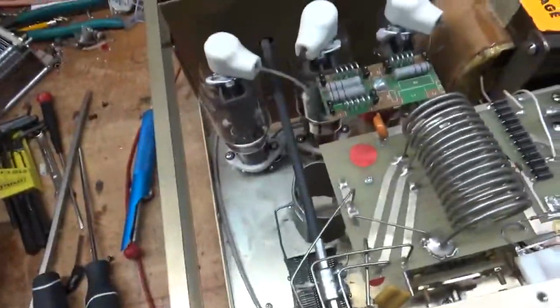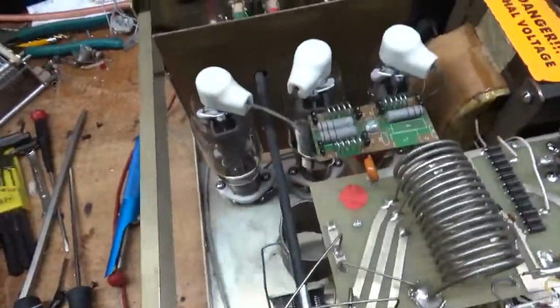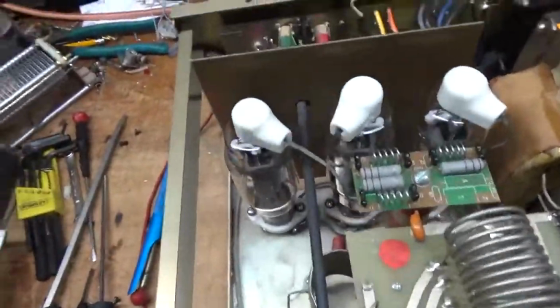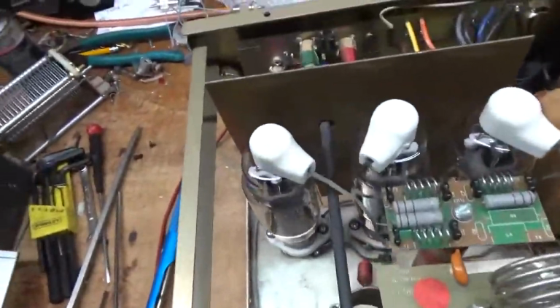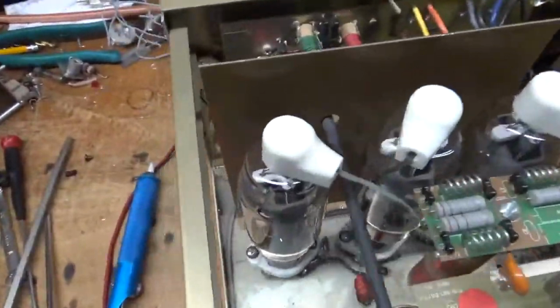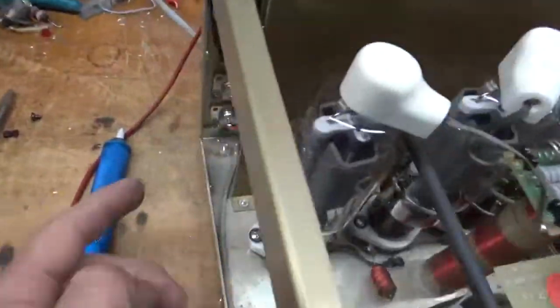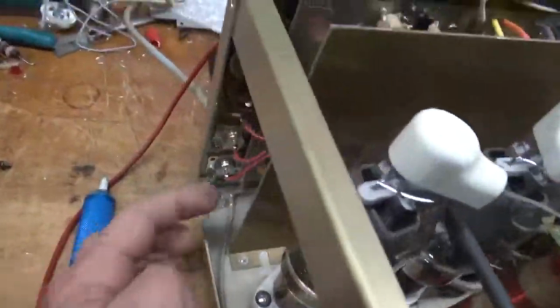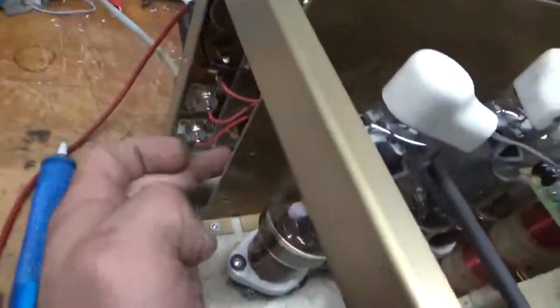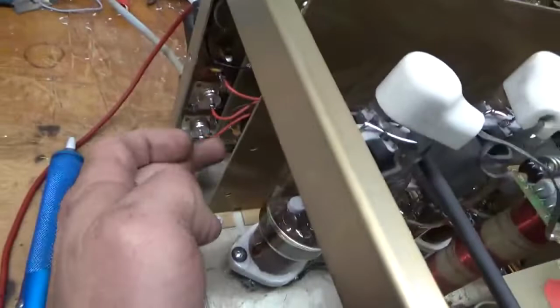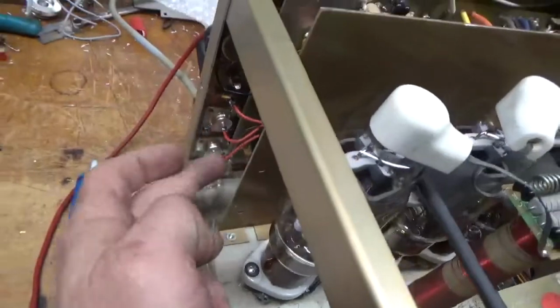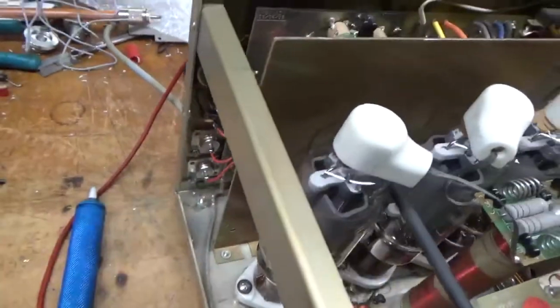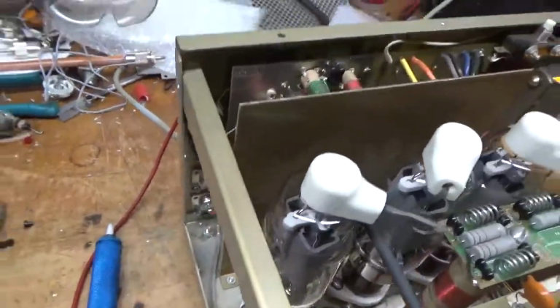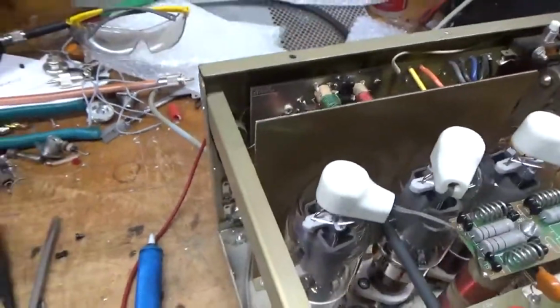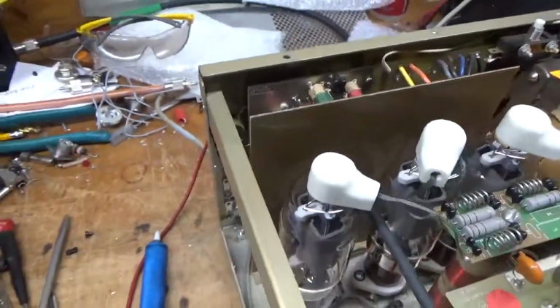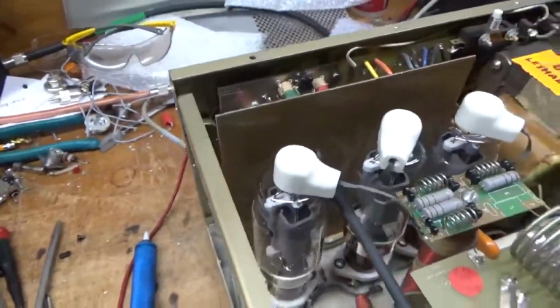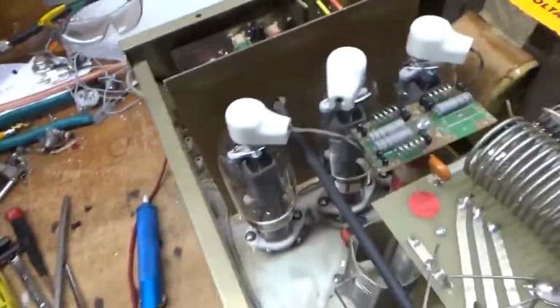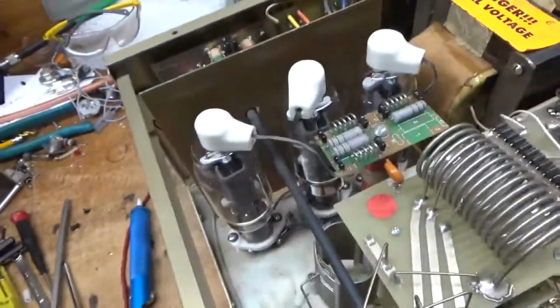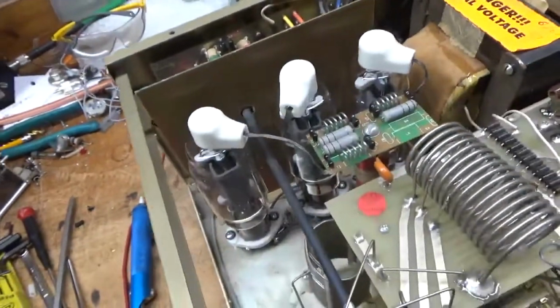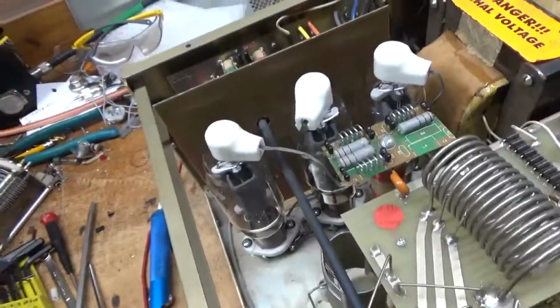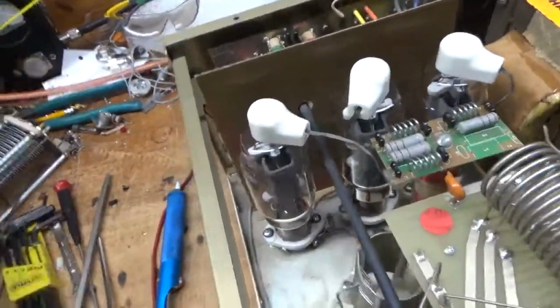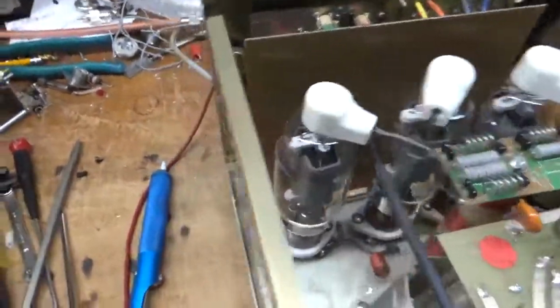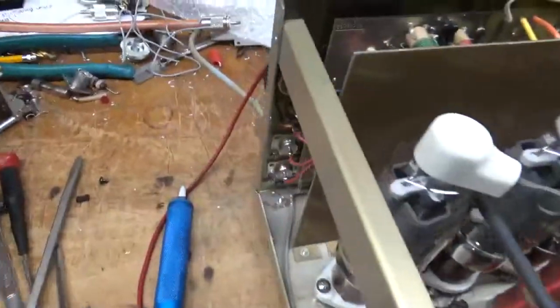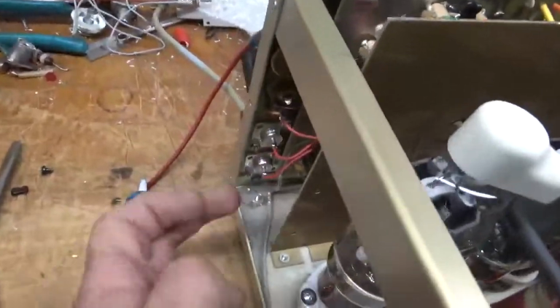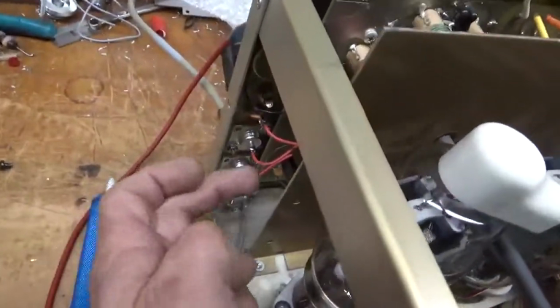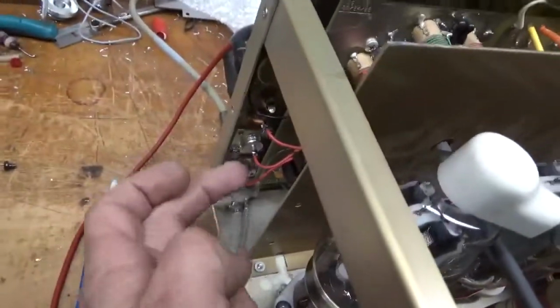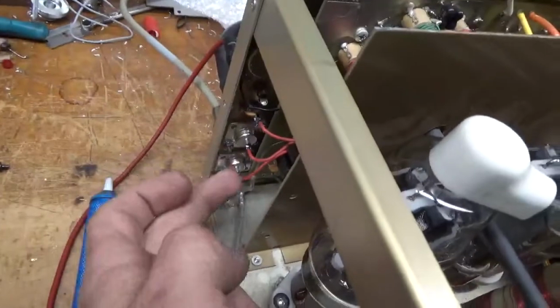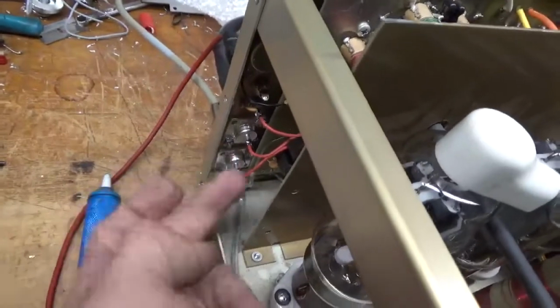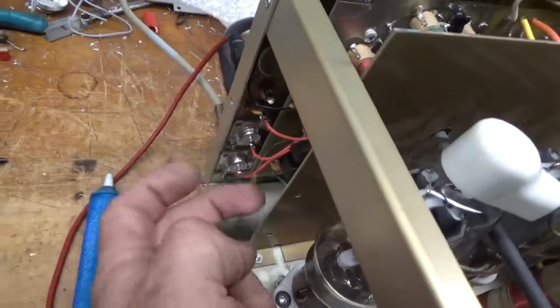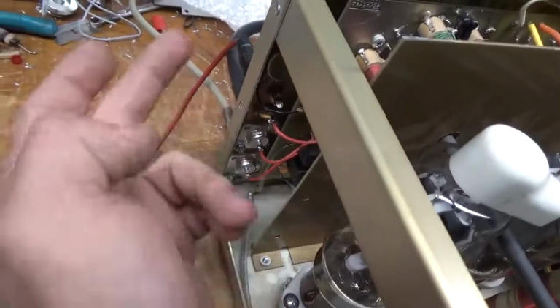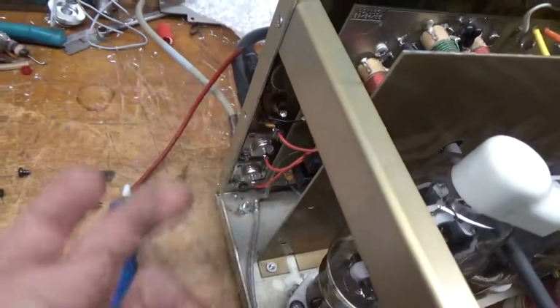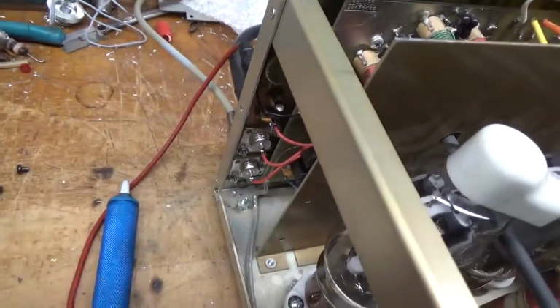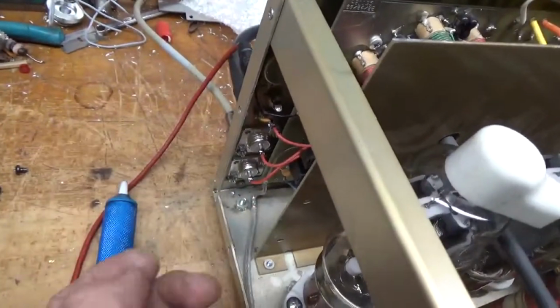Someone went in here and changed the cap between the two relays. The improper value had a sky-high feedthrough VSWR, so I ended up putting the proper value on the opposite side of the board.